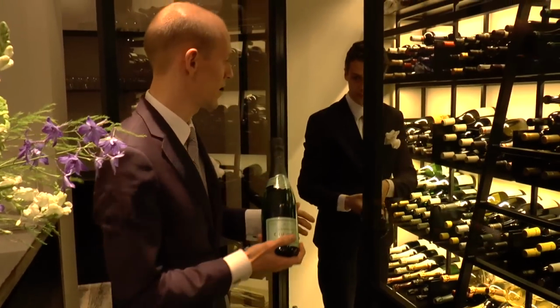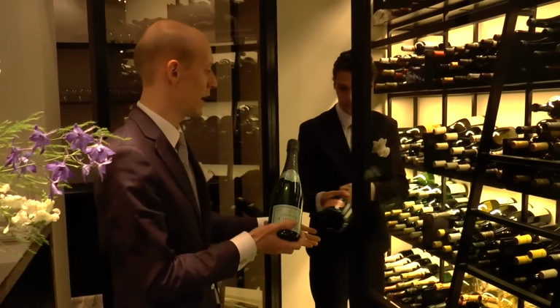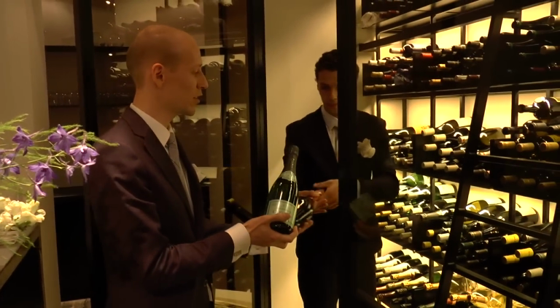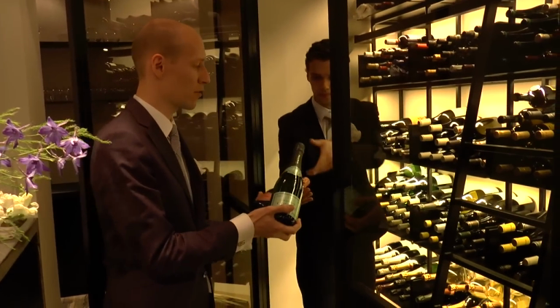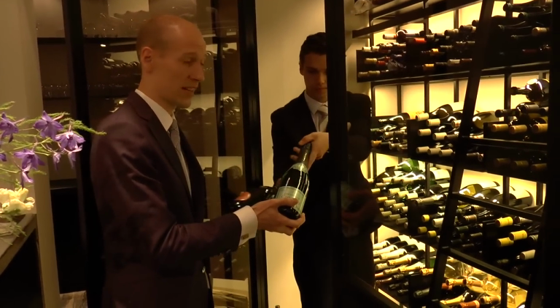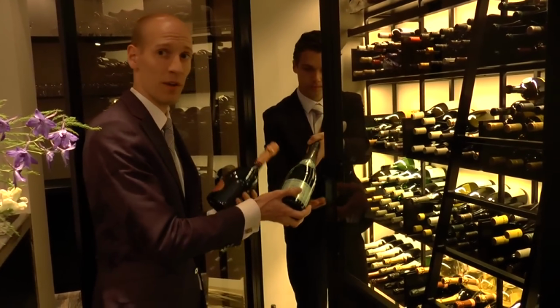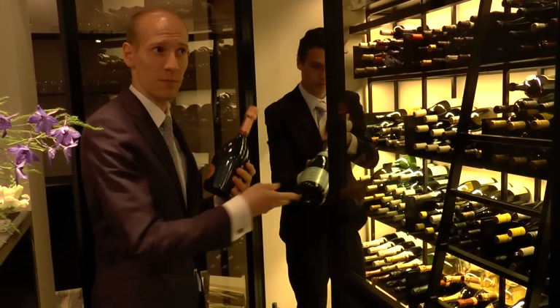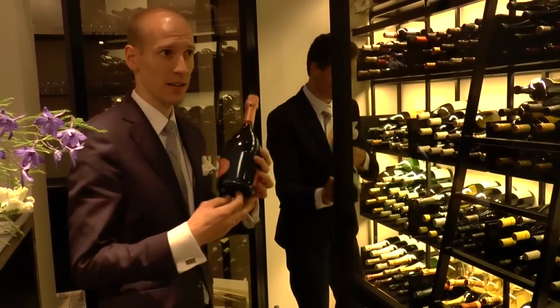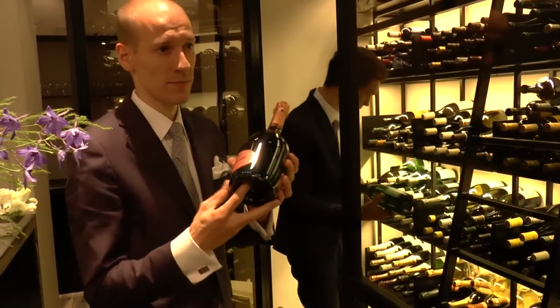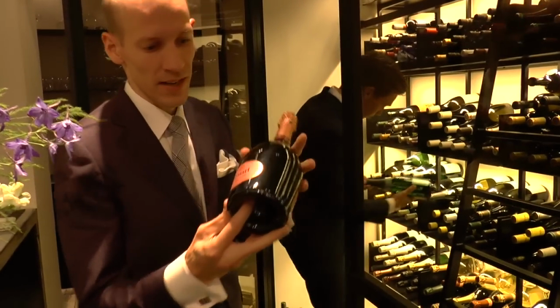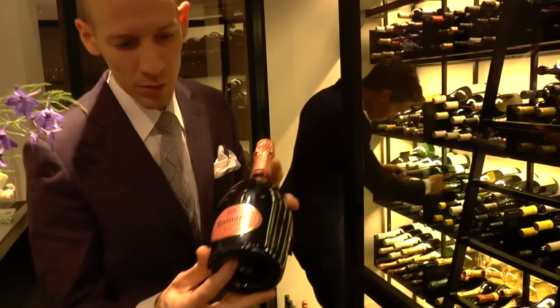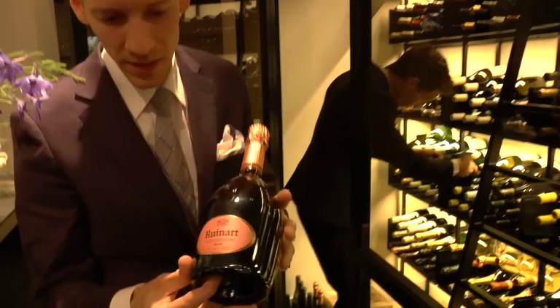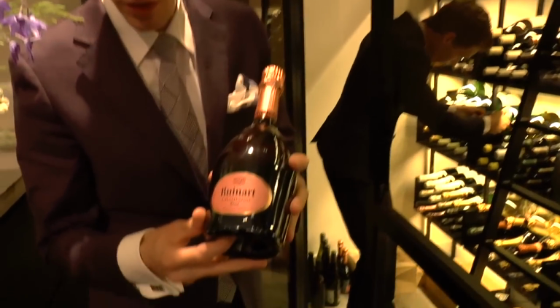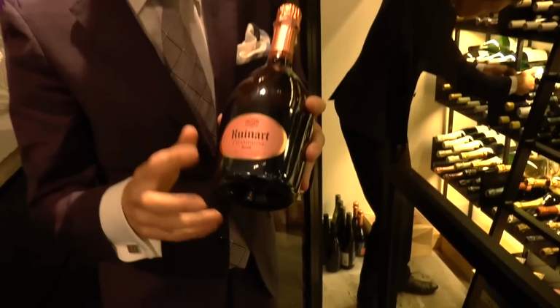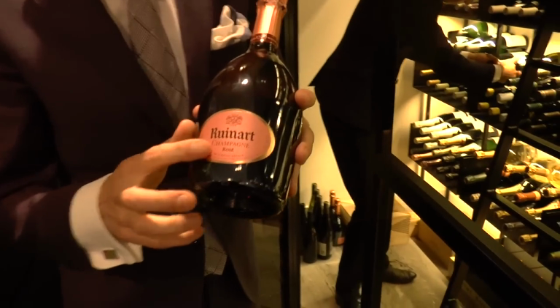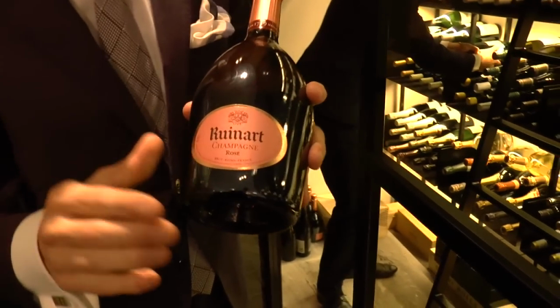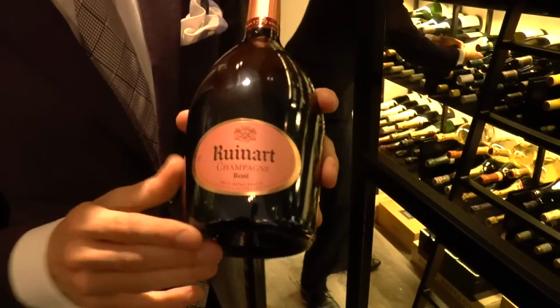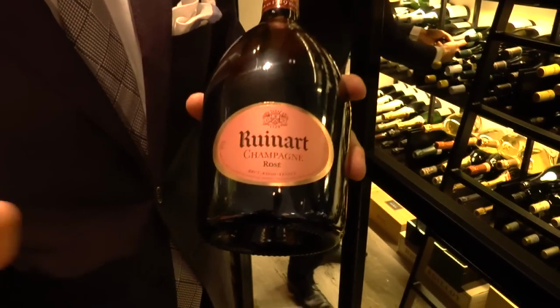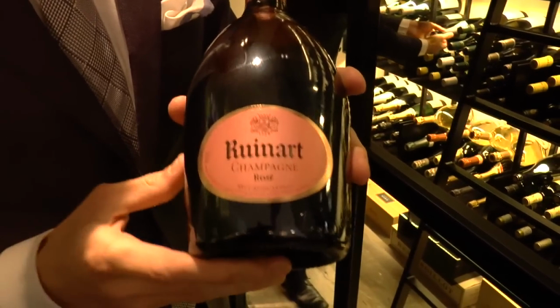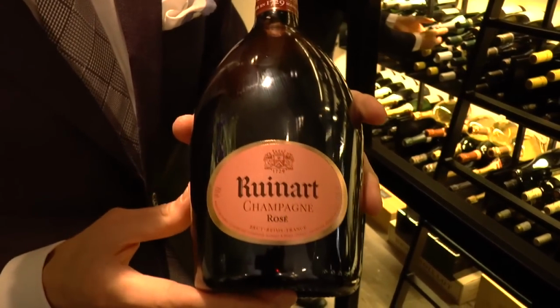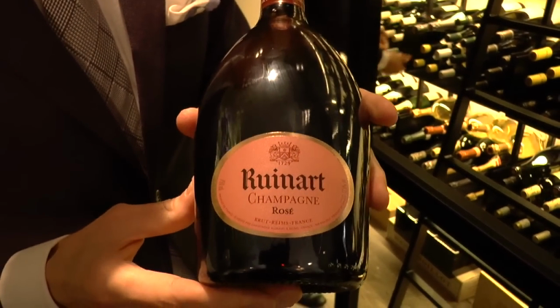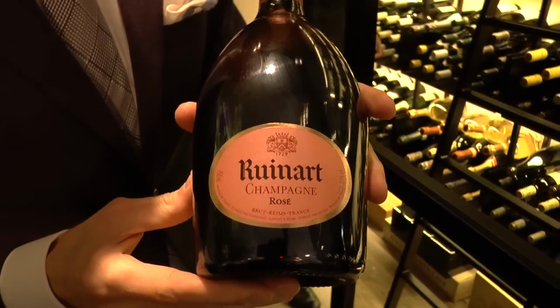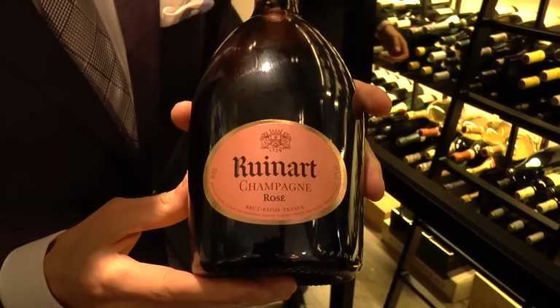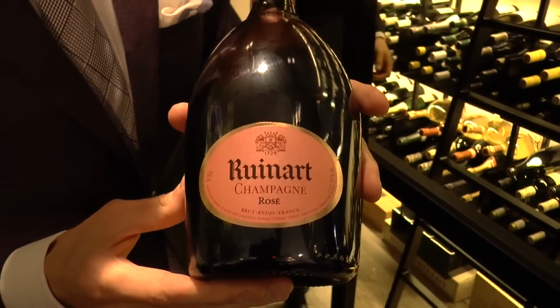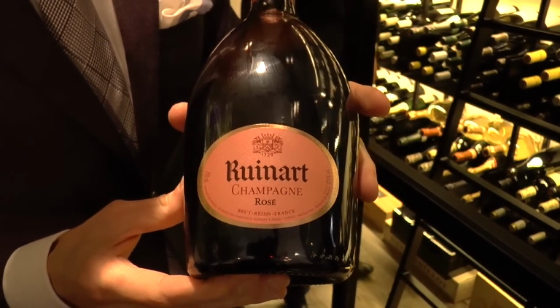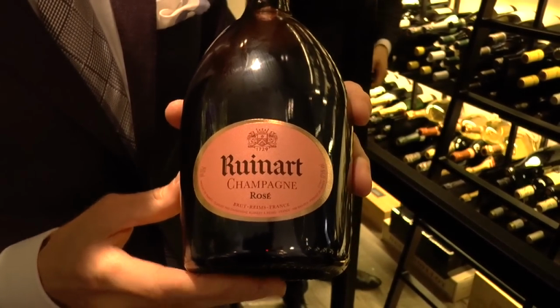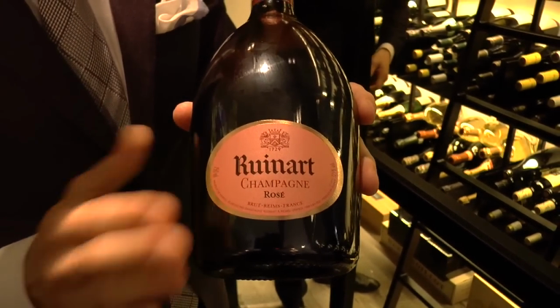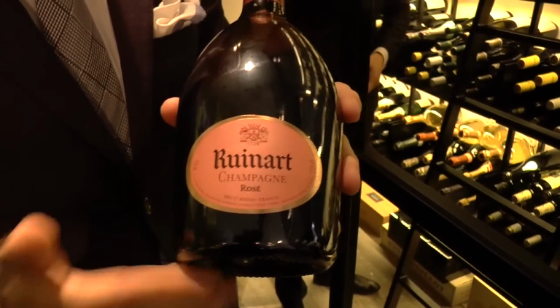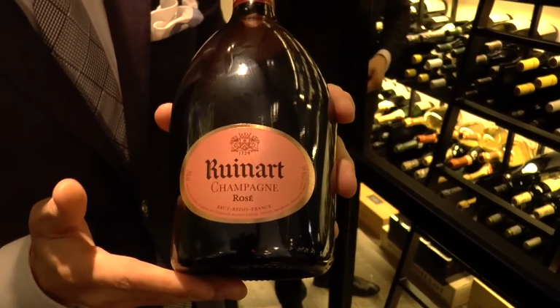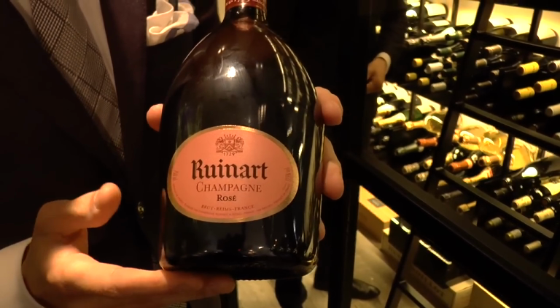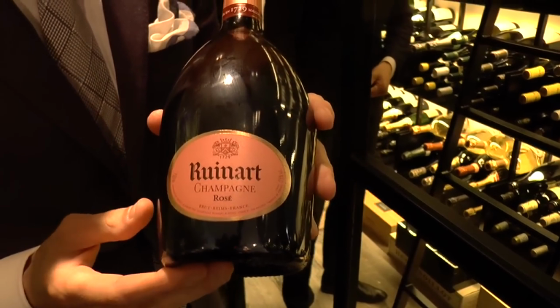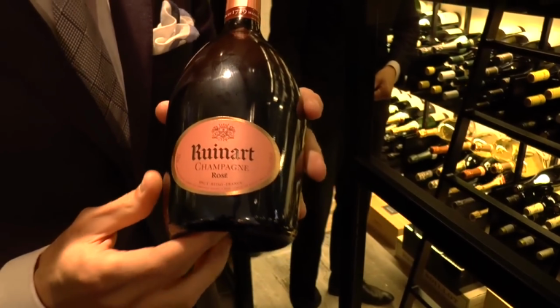We also have a rosé champagne by the glass, and that will be the Ruinart — it's the oldest house in champagne. We are serving the Ruinart Brut Rosé.